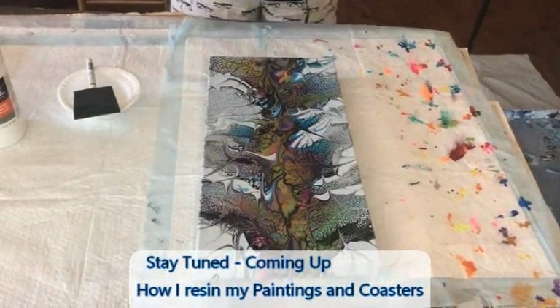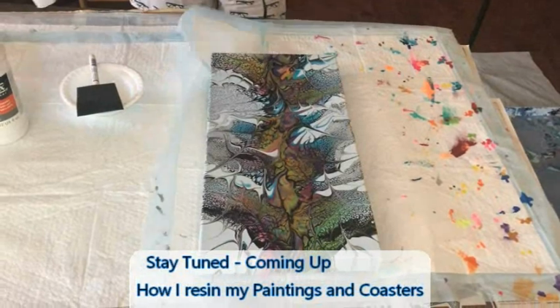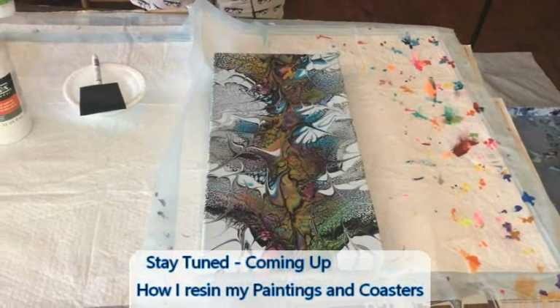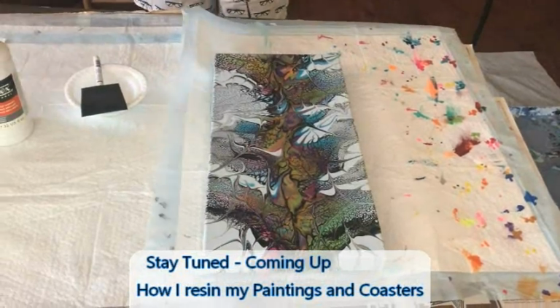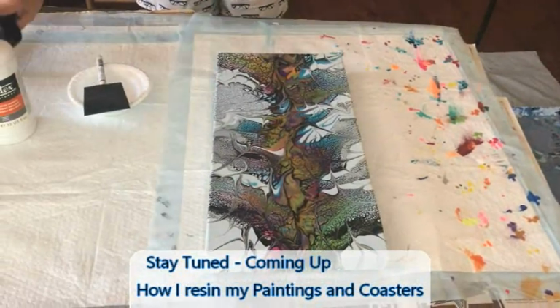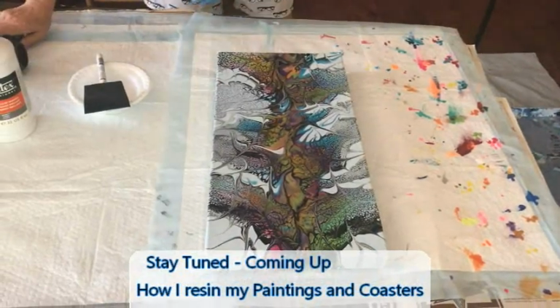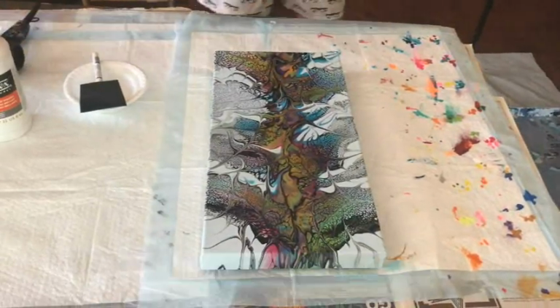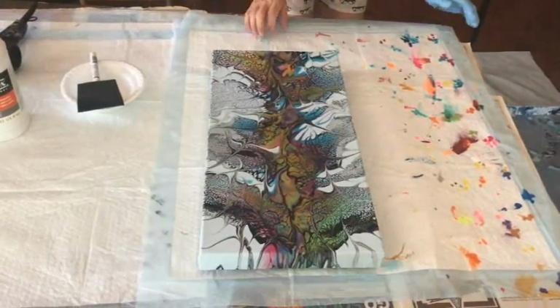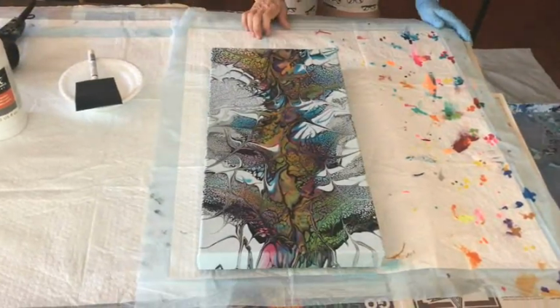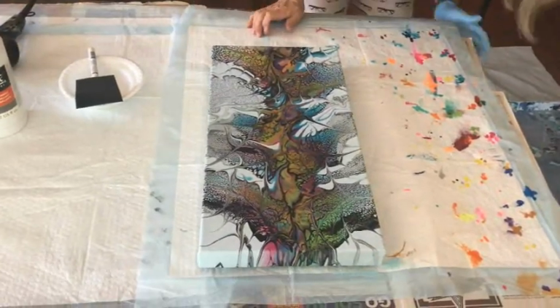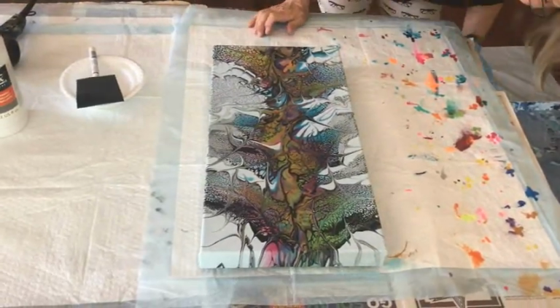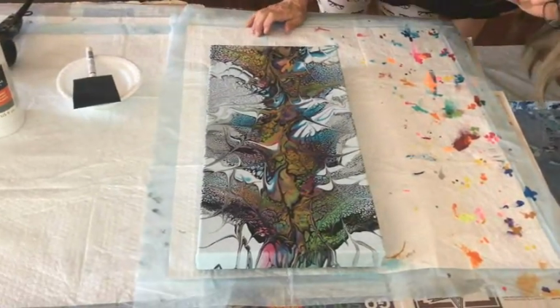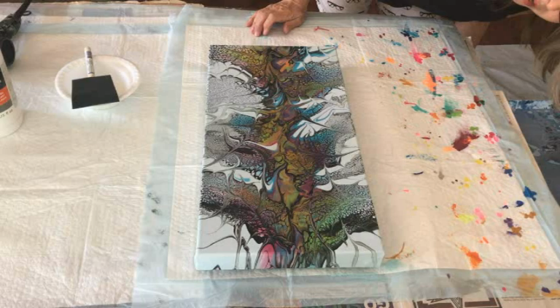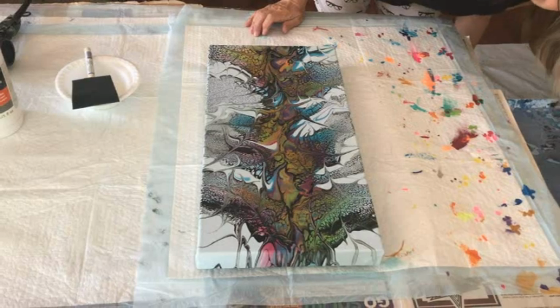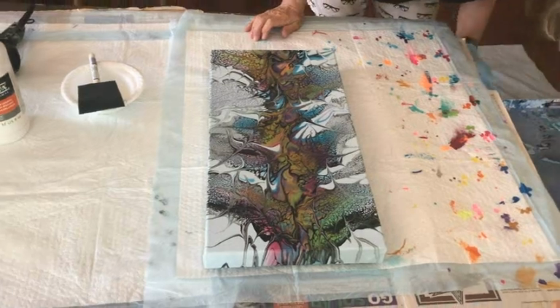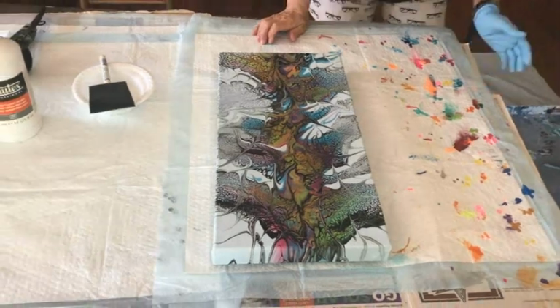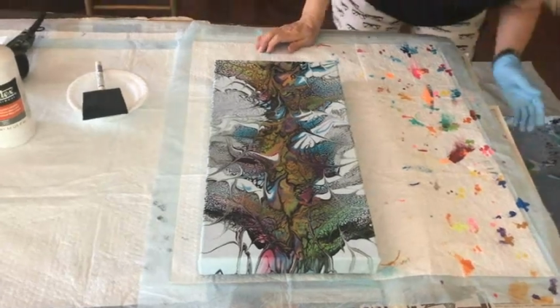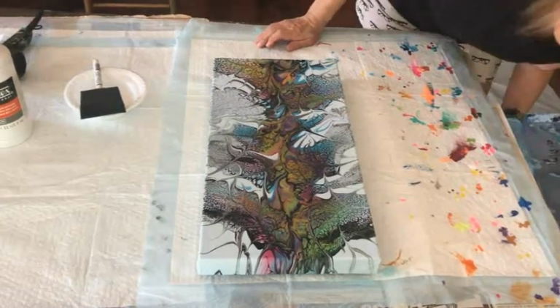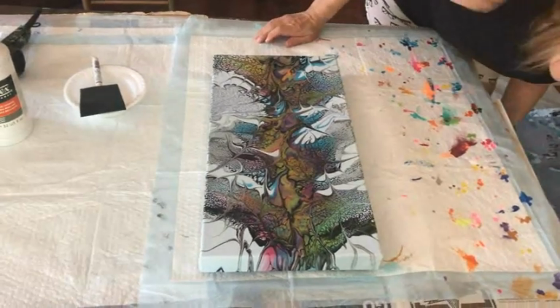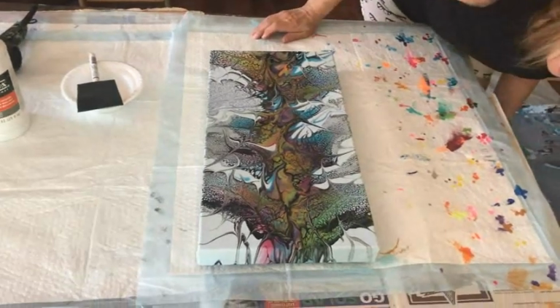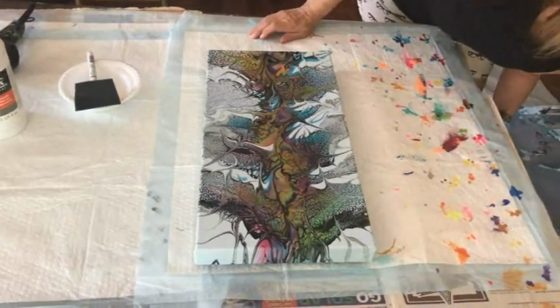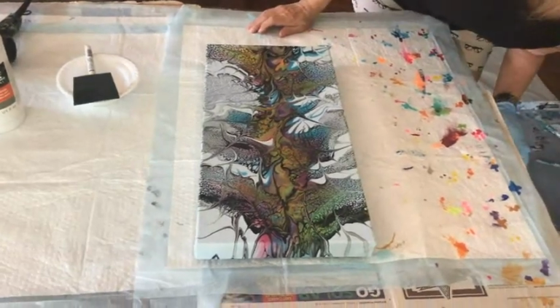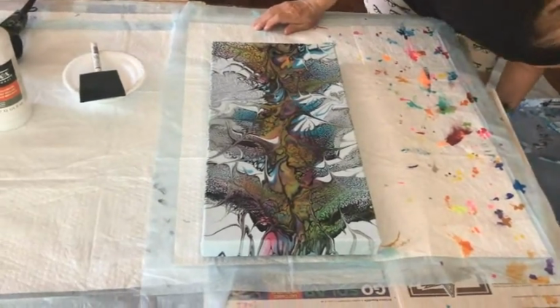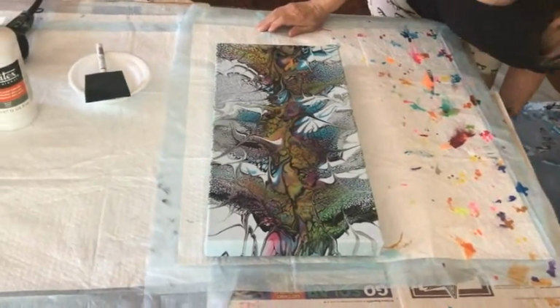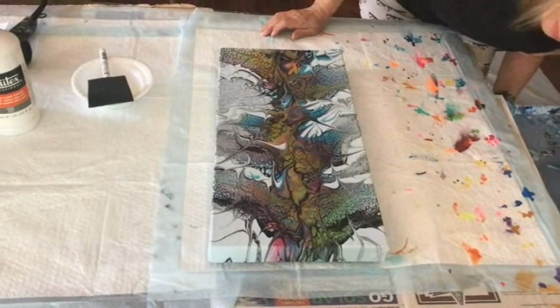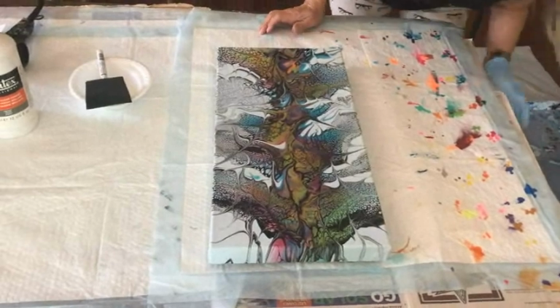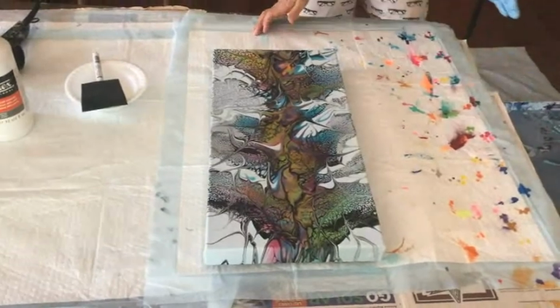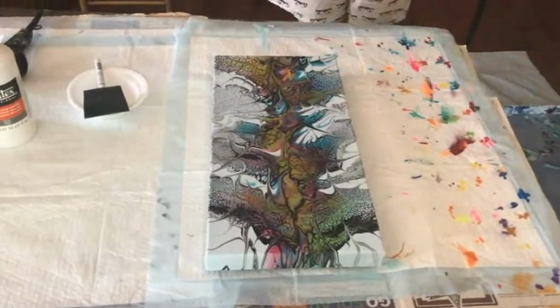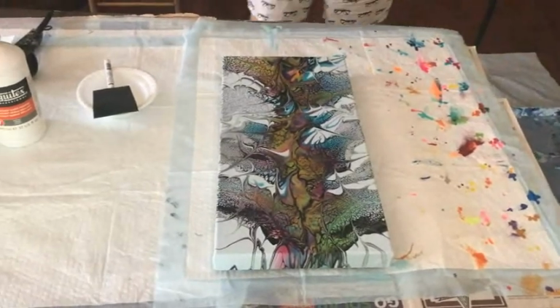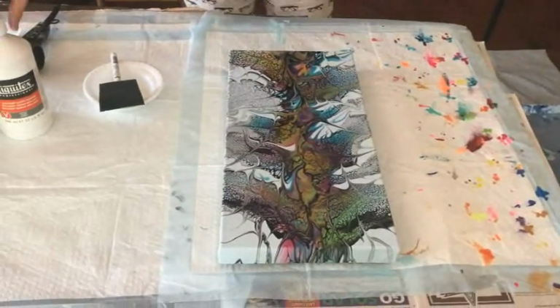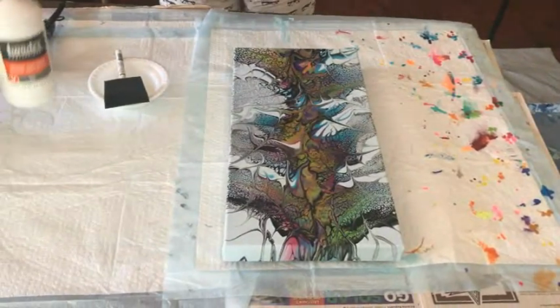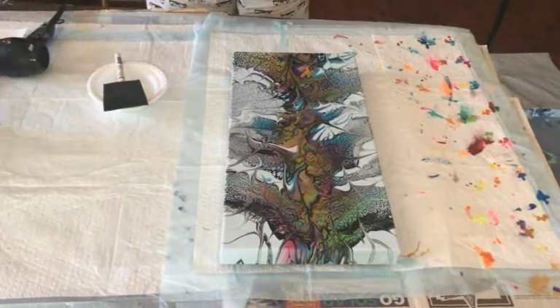I let mine dry overnight and then go back and do a second coat the next day. I try to give it close to 24 hours. You don't have to — the label says you can come back in three hours — but I let it sit 24 hours, then do another coat, let it sit 24 hours, then do a third coat. That's all there is to varnishing.